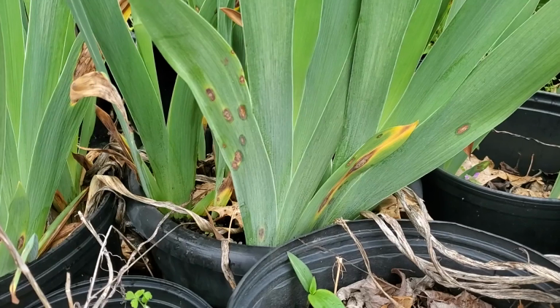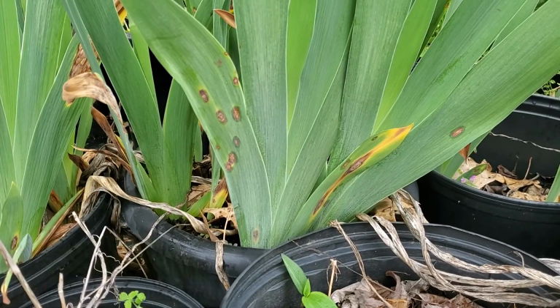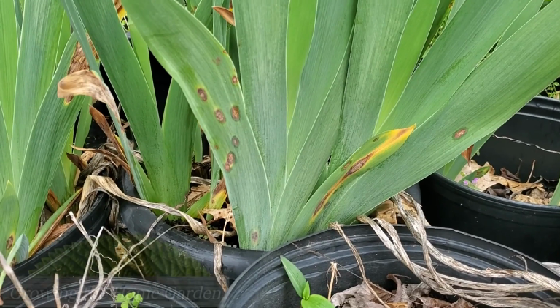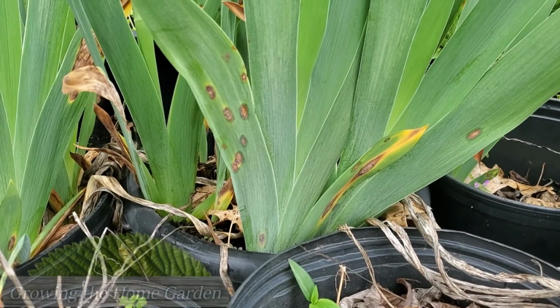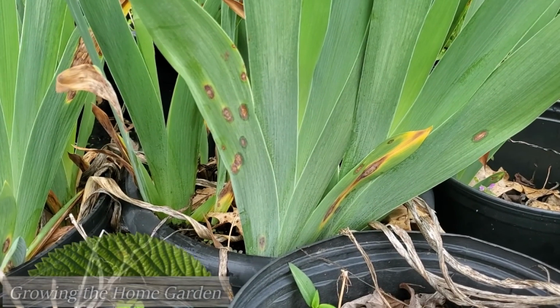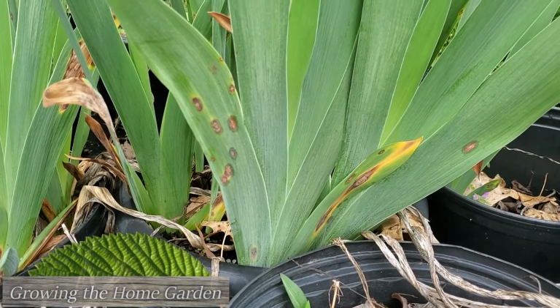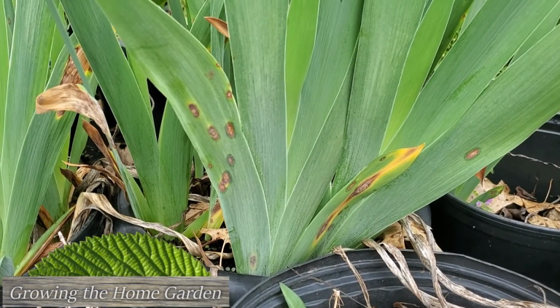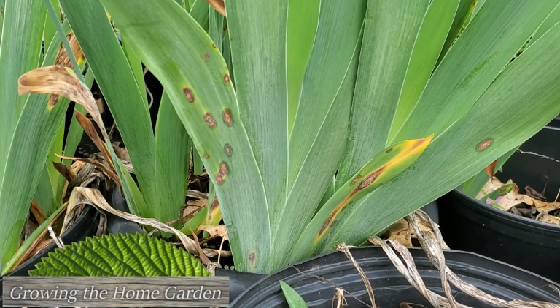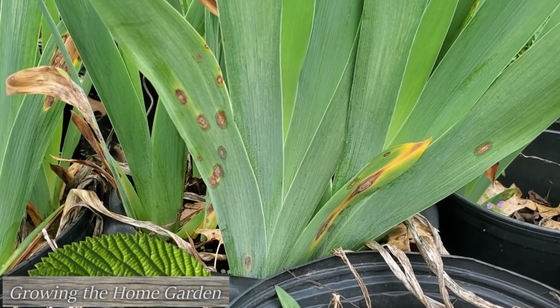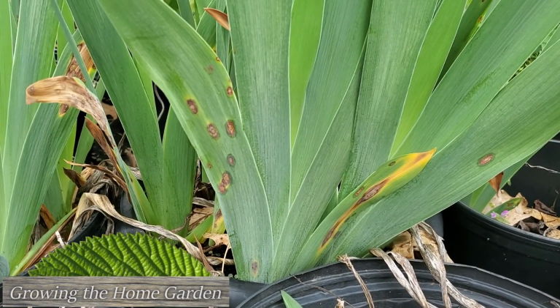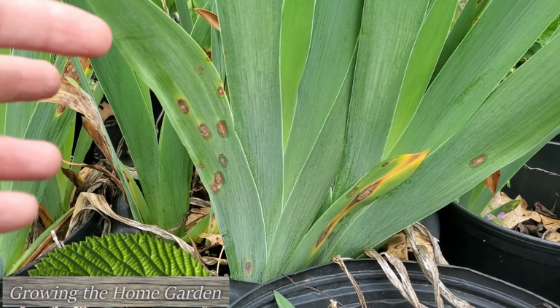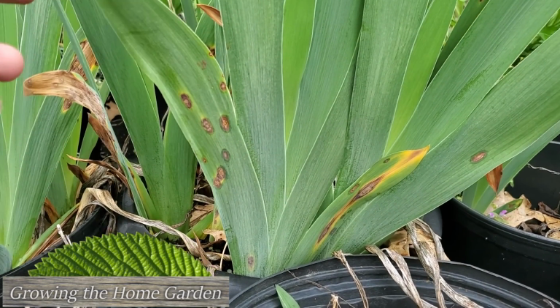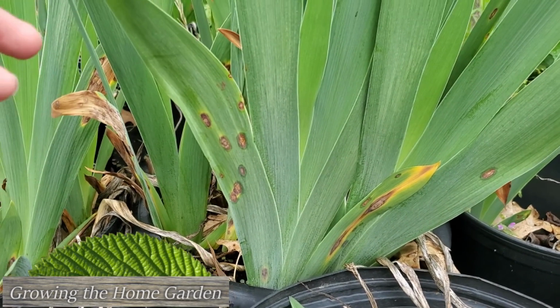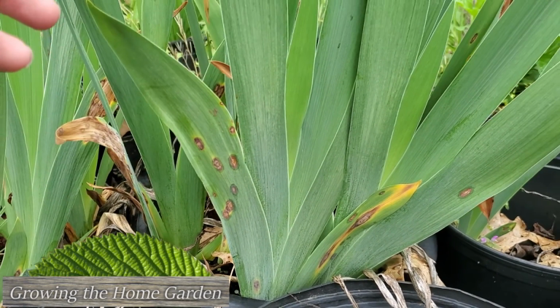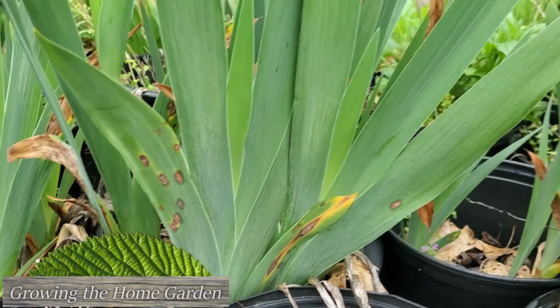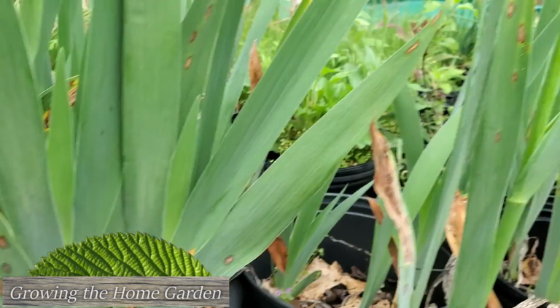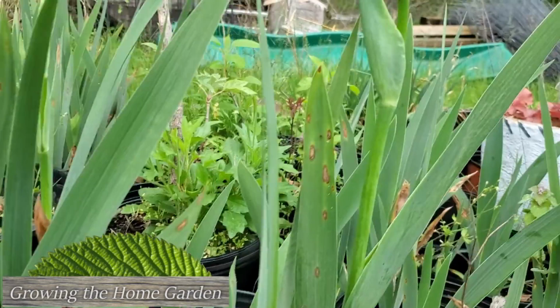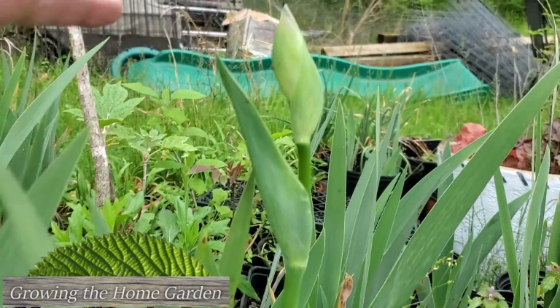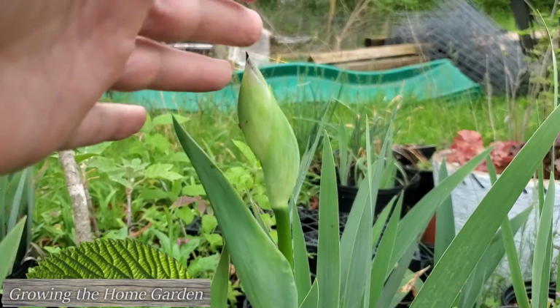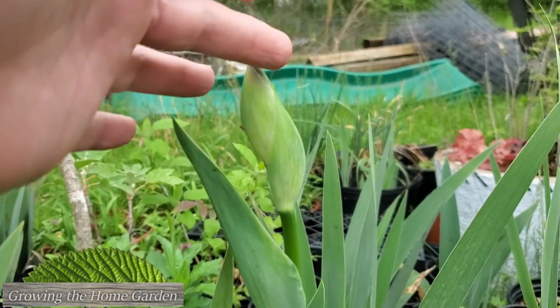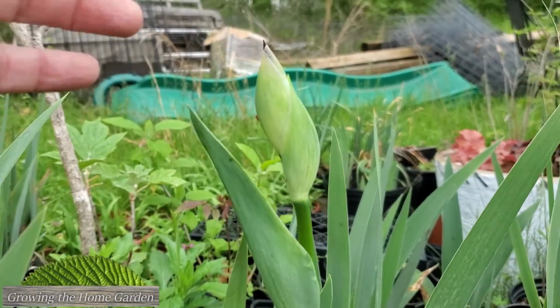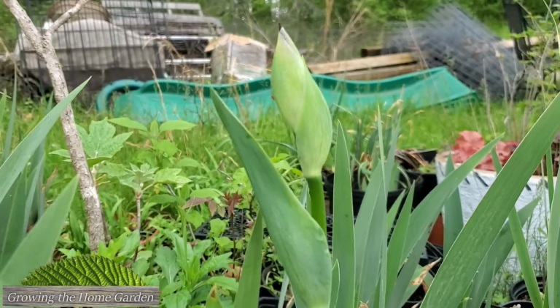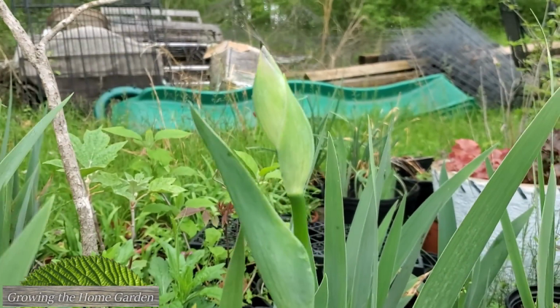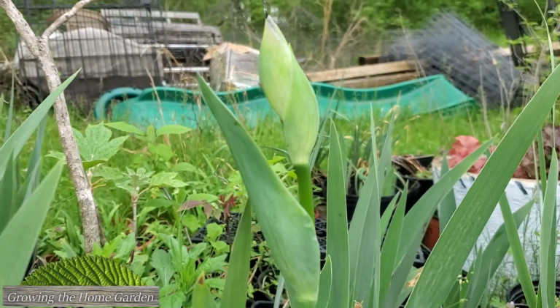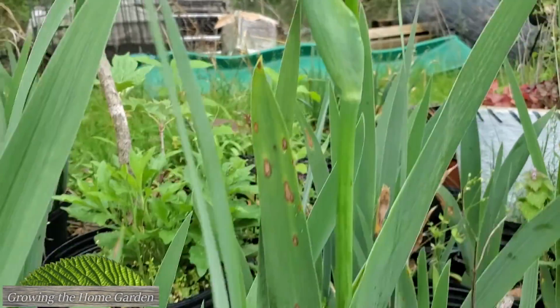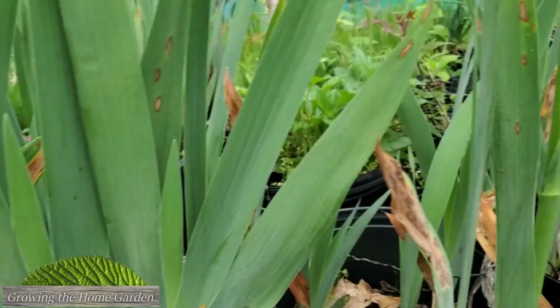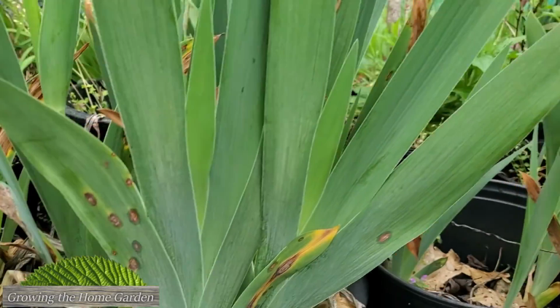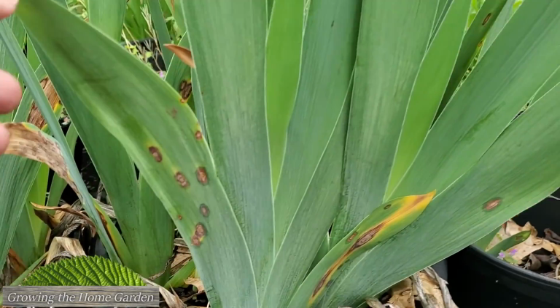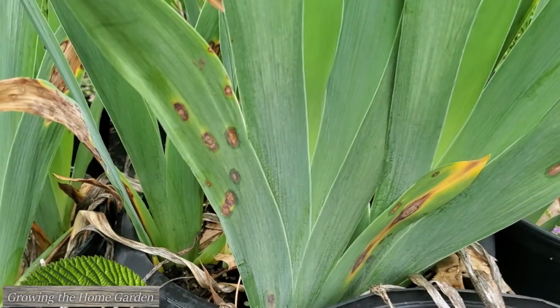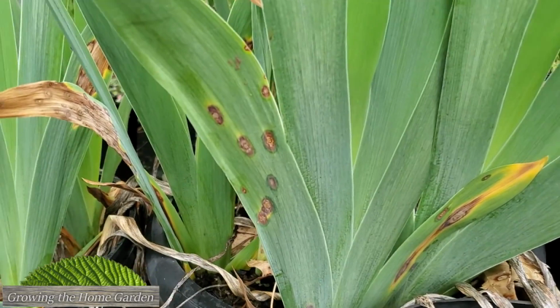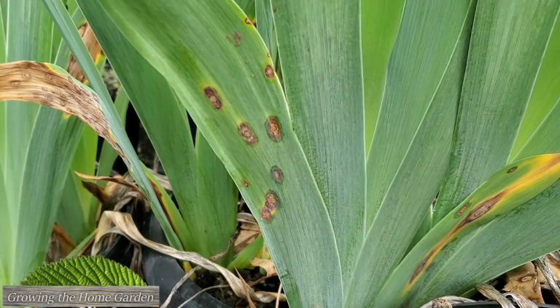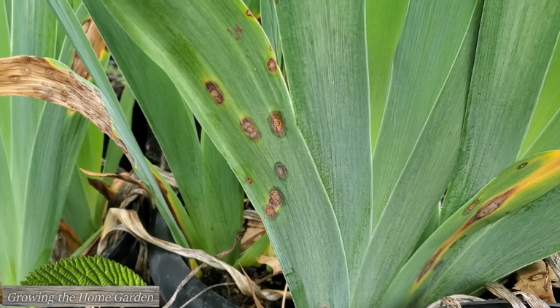Hey everybody, I'm Dave with Growing the Home Garden. I was out today checking on my irises — I just wanted to see if they were getting close to blooming, which they actually are. Check that out right there. But as I was looking at them, I noticed these spots.